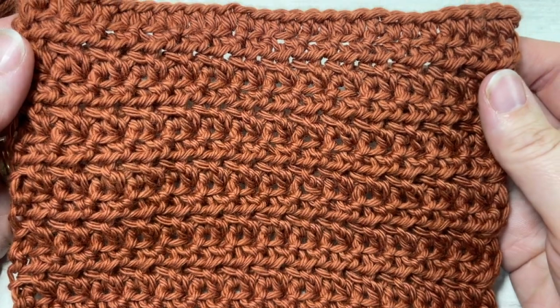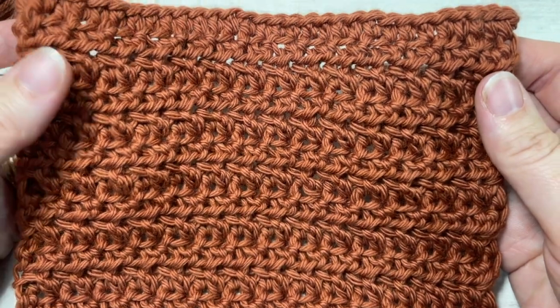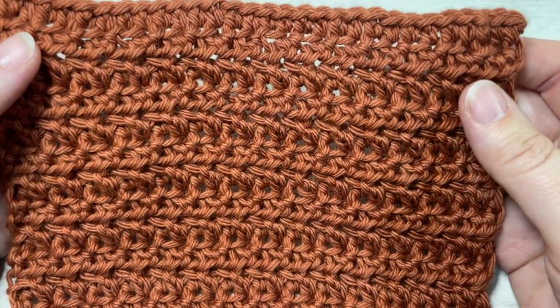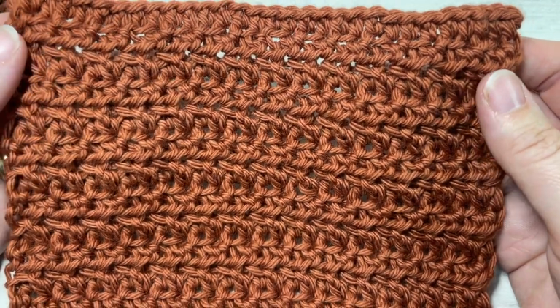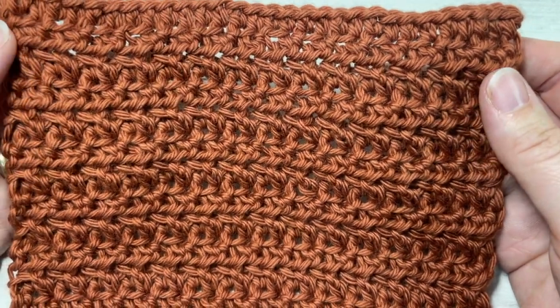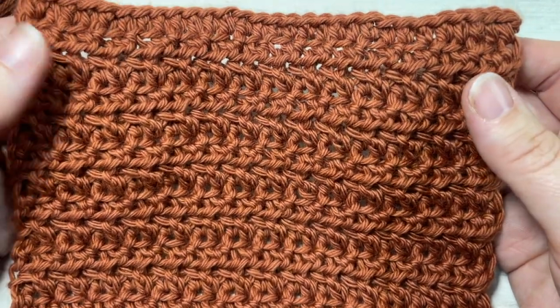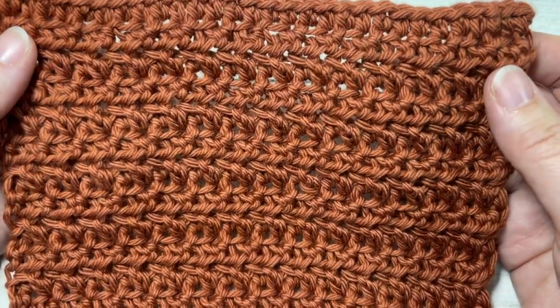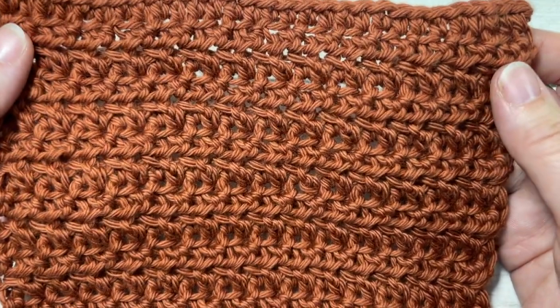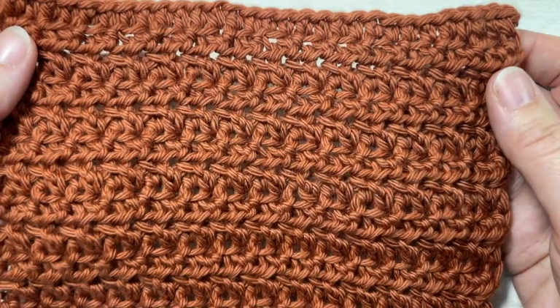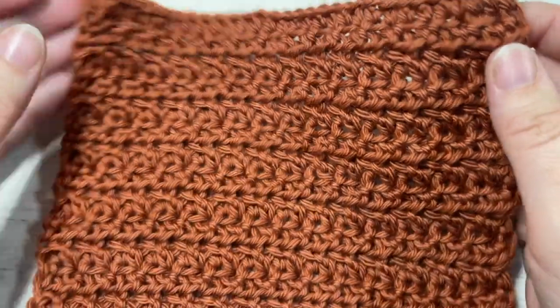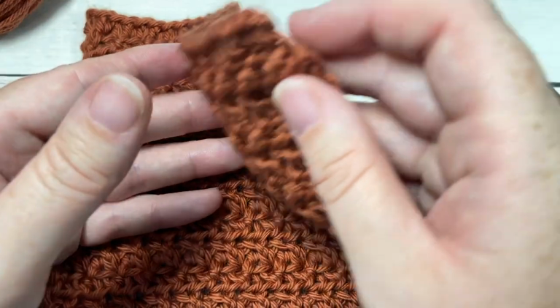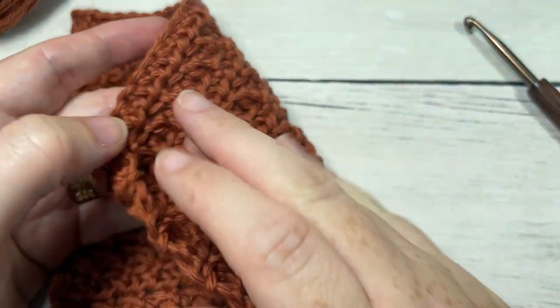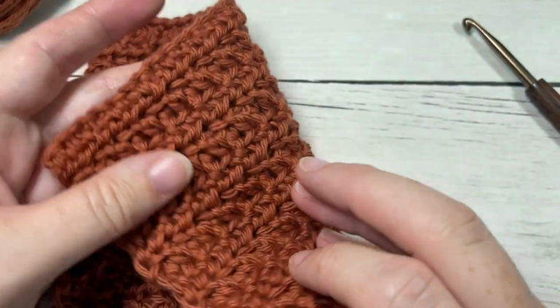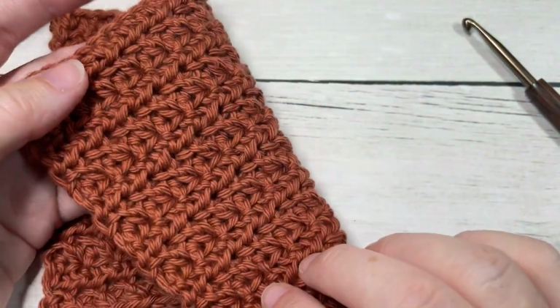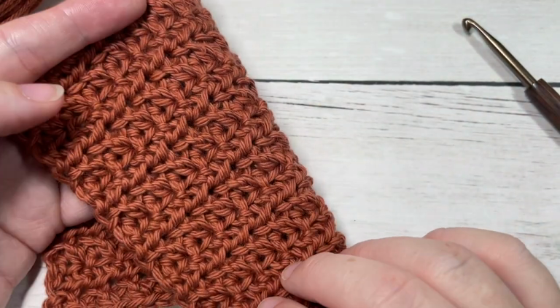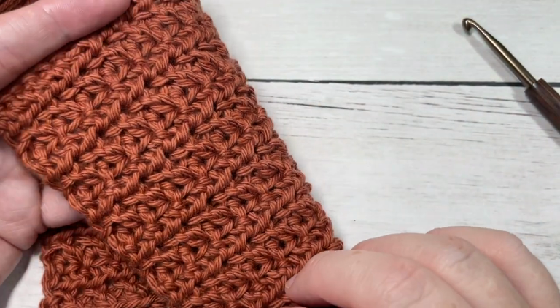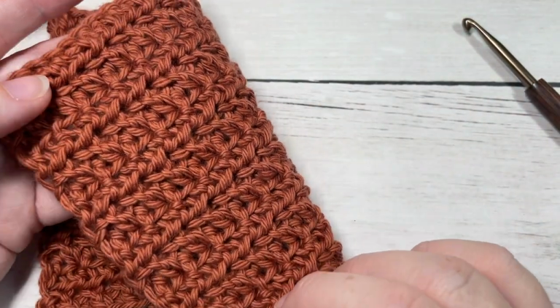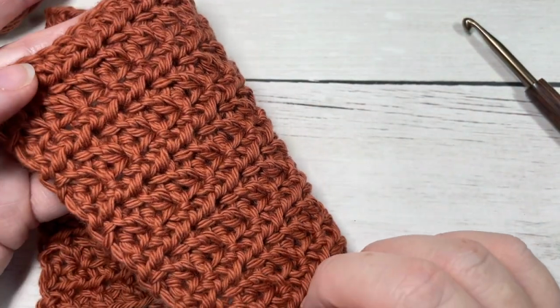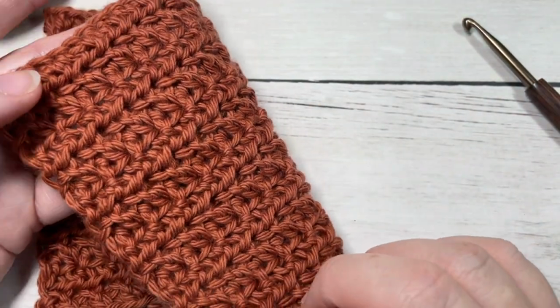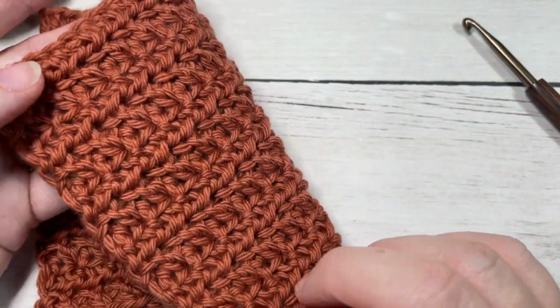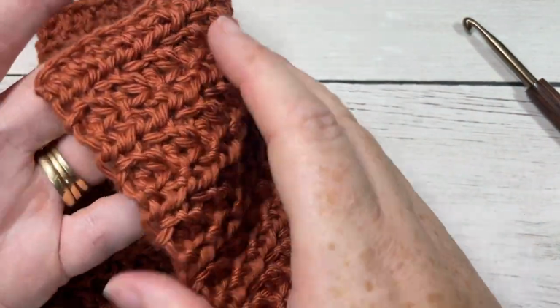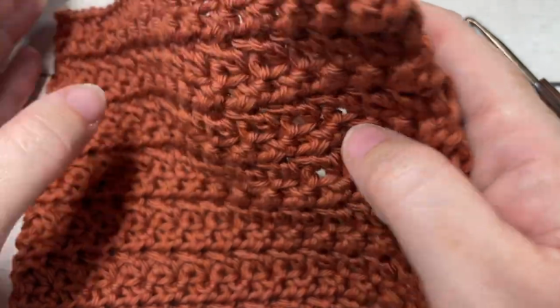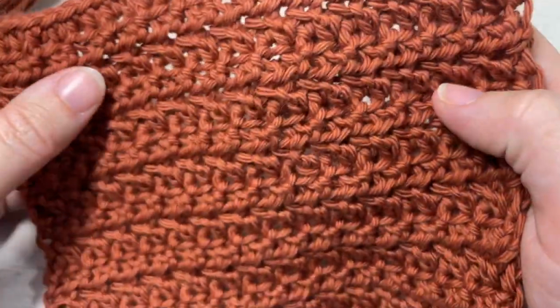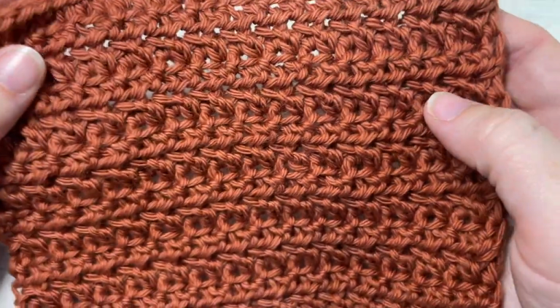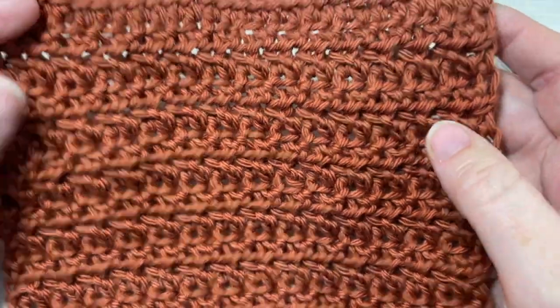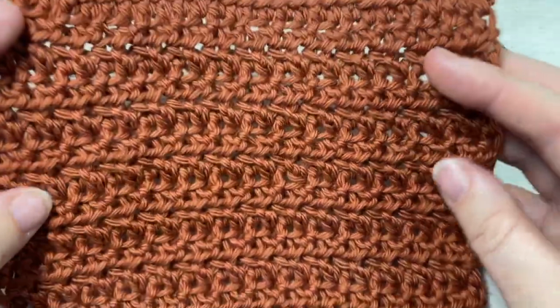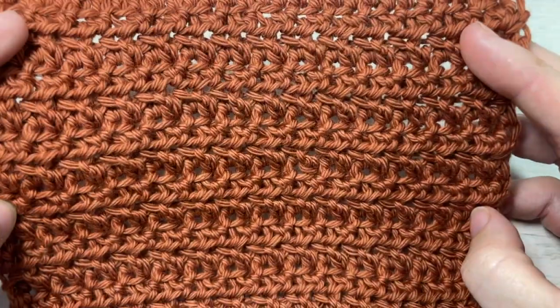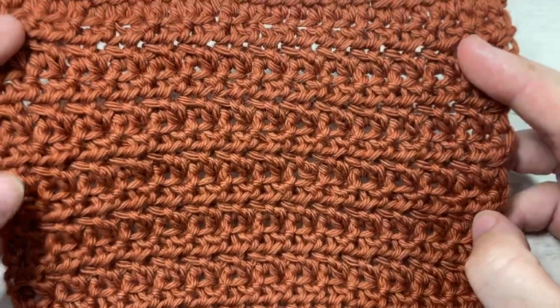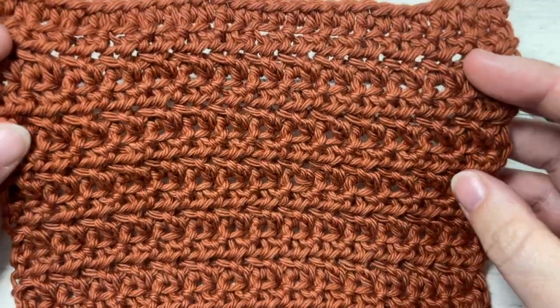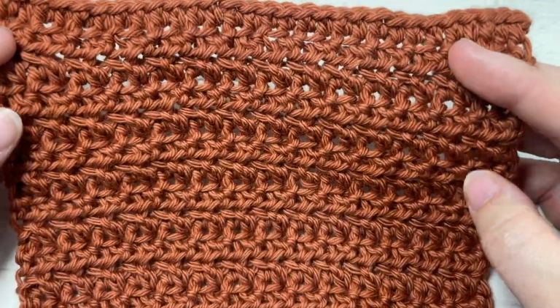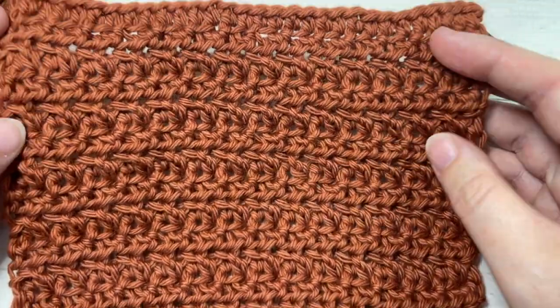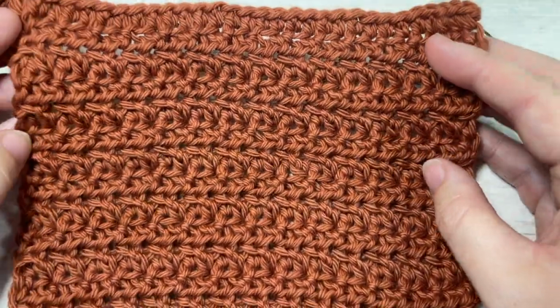Also in the description you'll find the direct link to the free written pattern, which is on my blog at richtexturescrochet.com. Thank you so much for joining me — while you're here, I invite you to subscribe and take a look around. This channel is updated weekly with free crochet patterns and stitch tutorials such as this one.